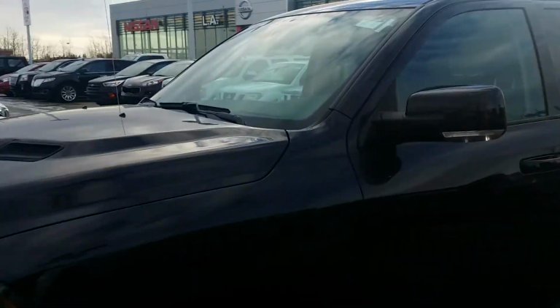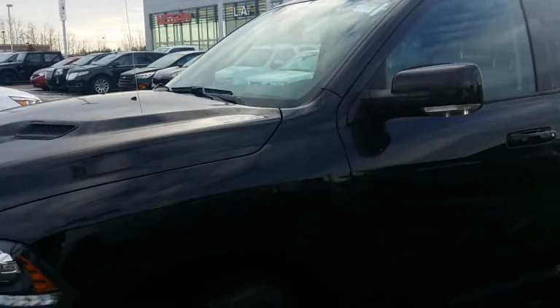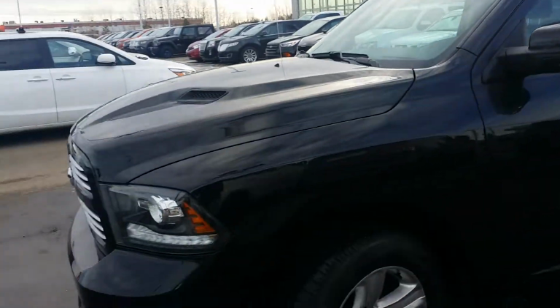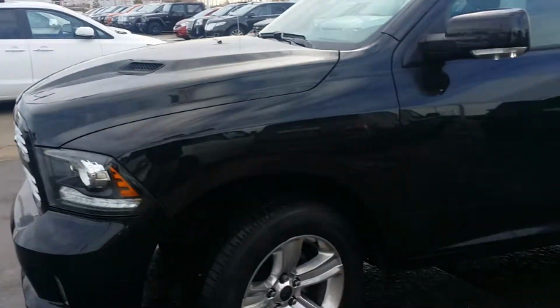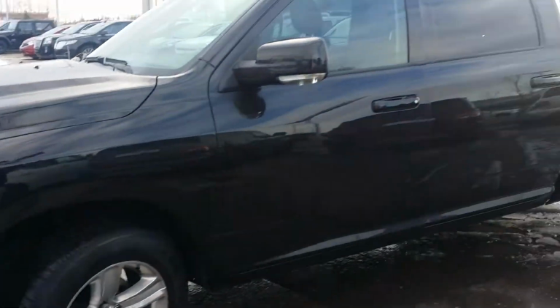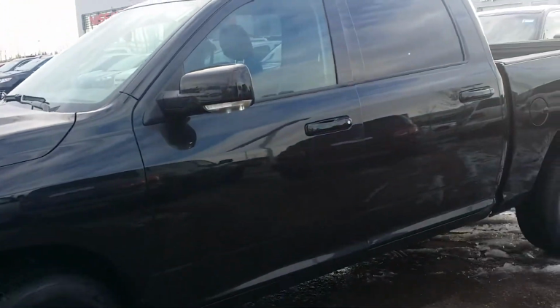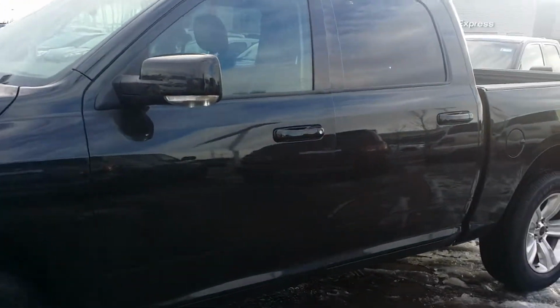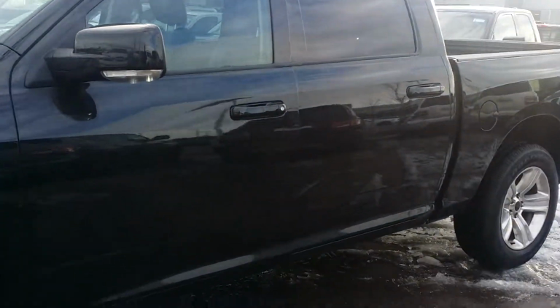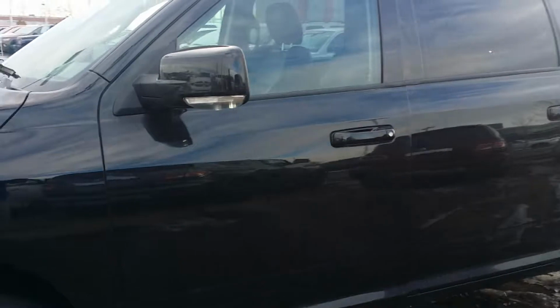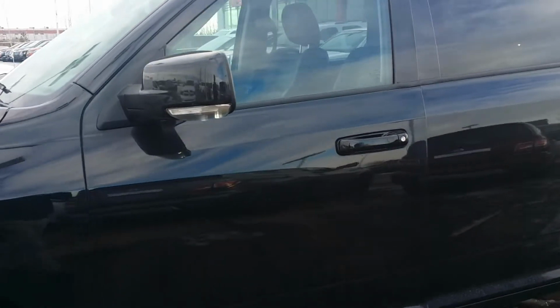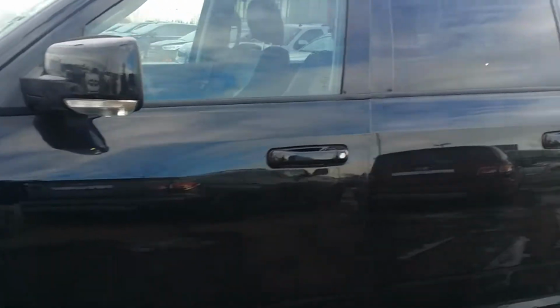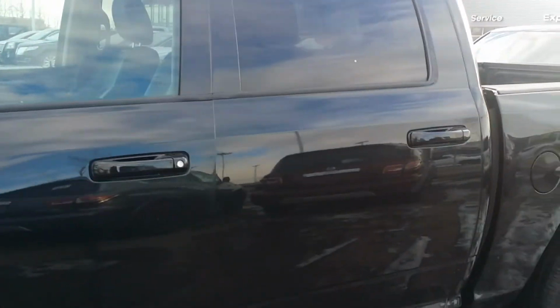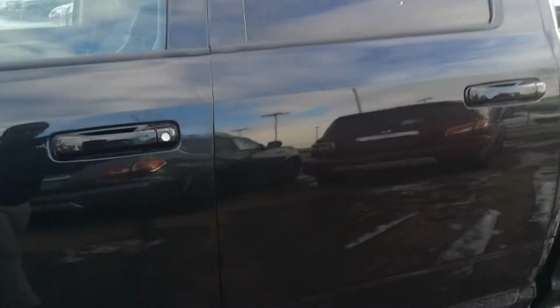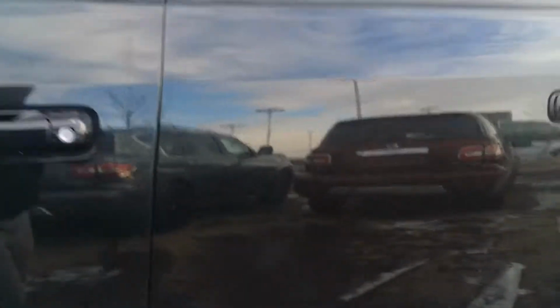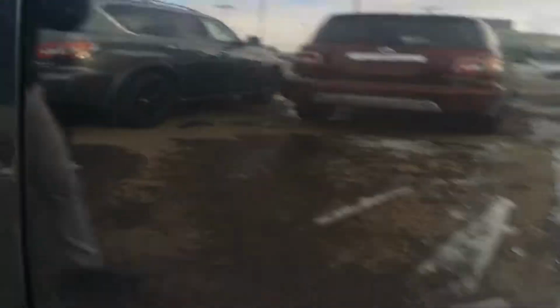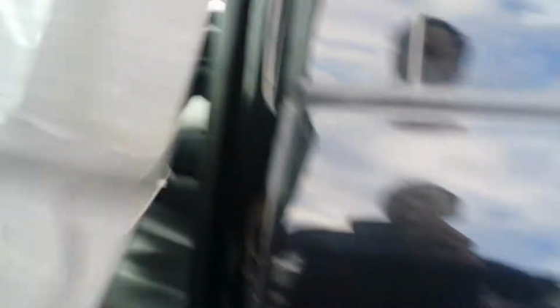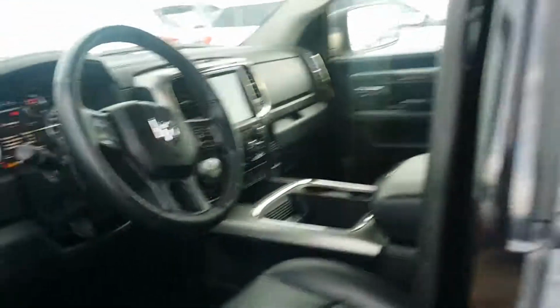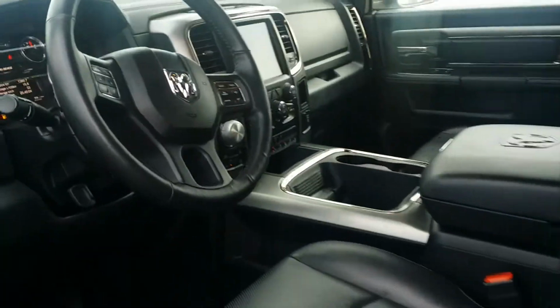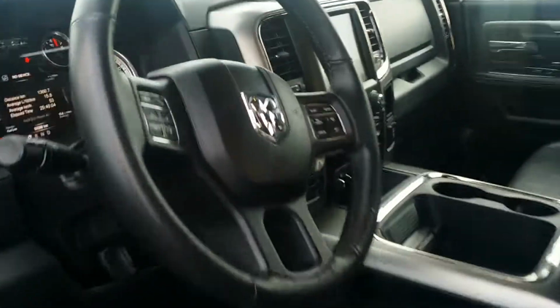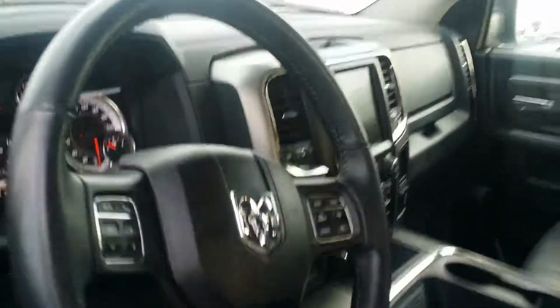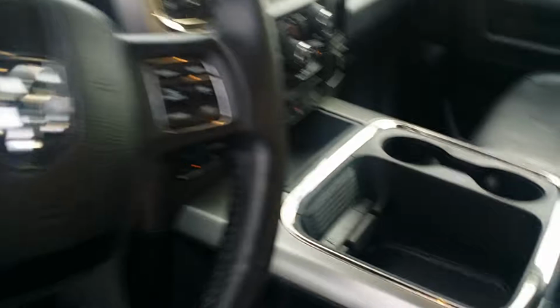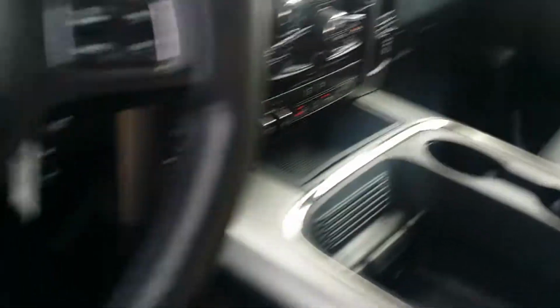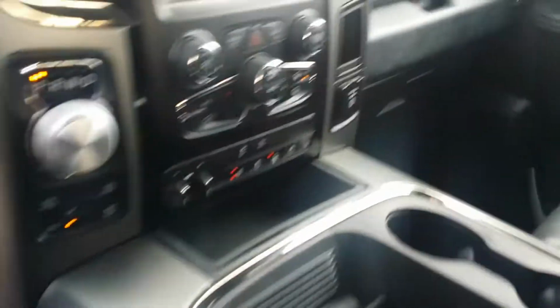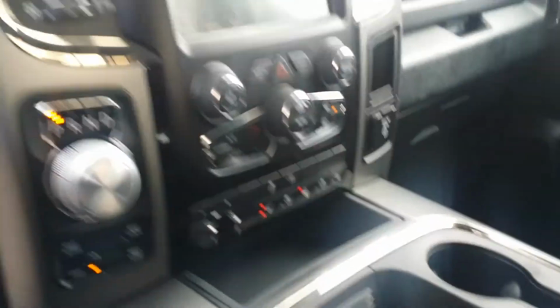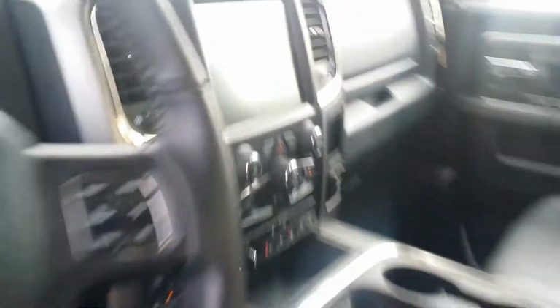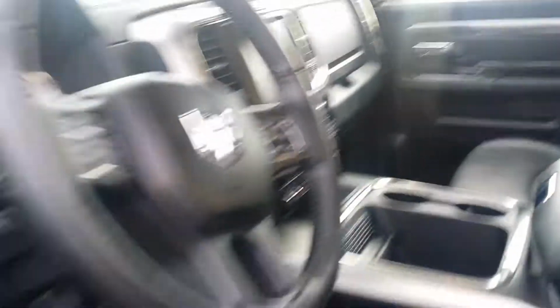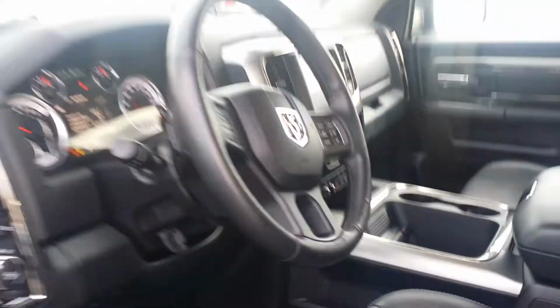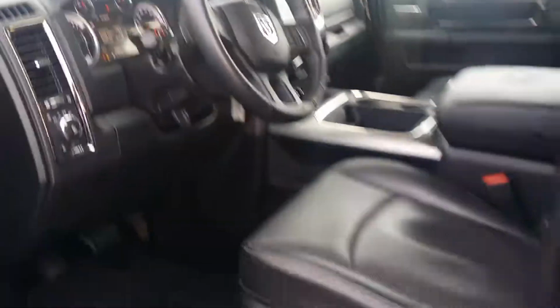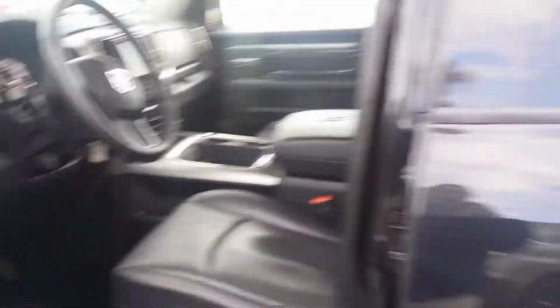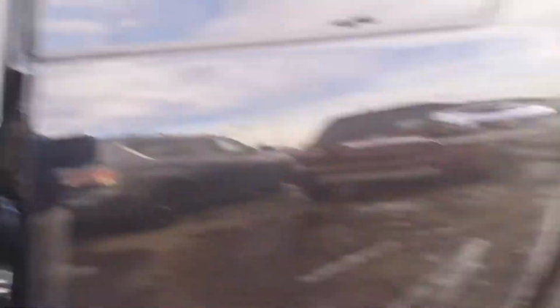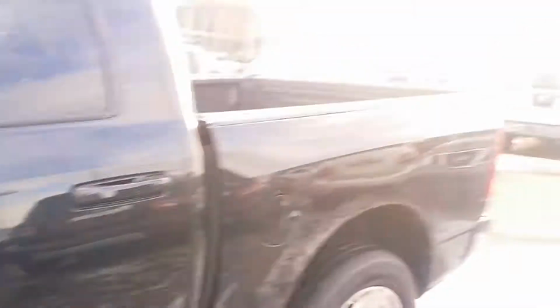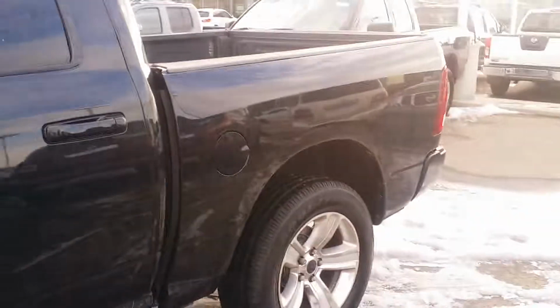The black one is in awesome shape and has only 50,000 kilometers on it. It also has the 5.7-liter Hemi underneath the hood, and gives you a few more options — heated seats, backup cam, and all those fun features.